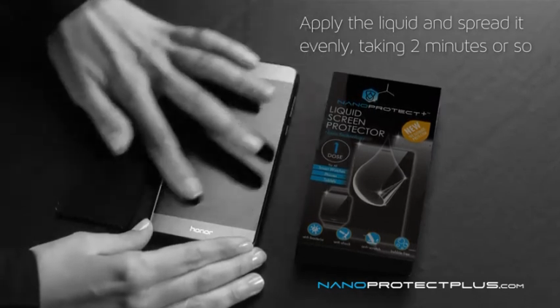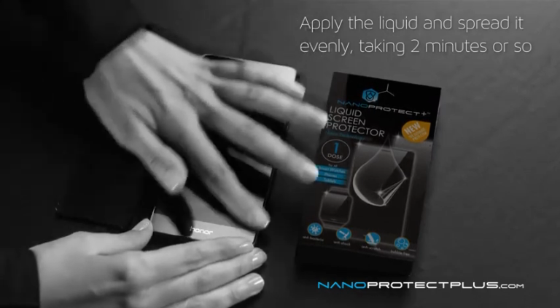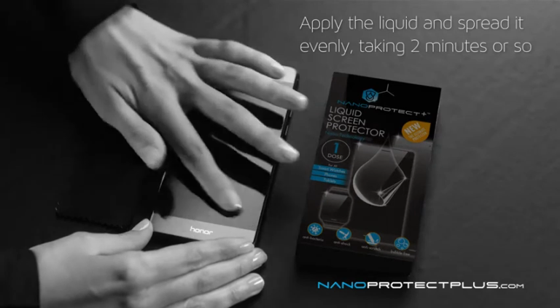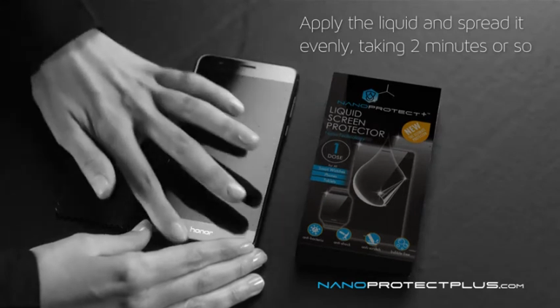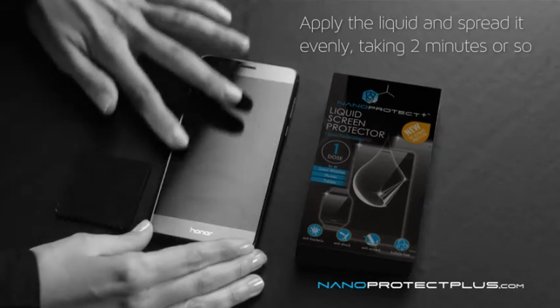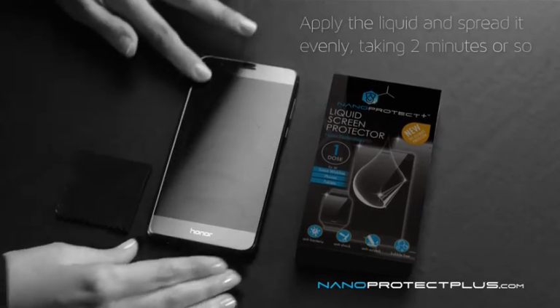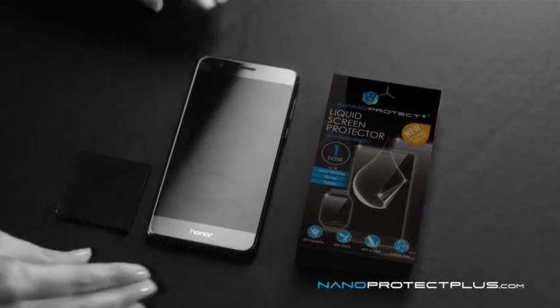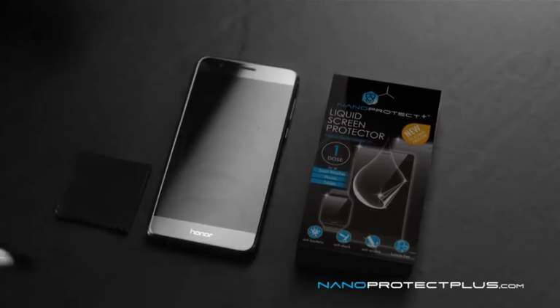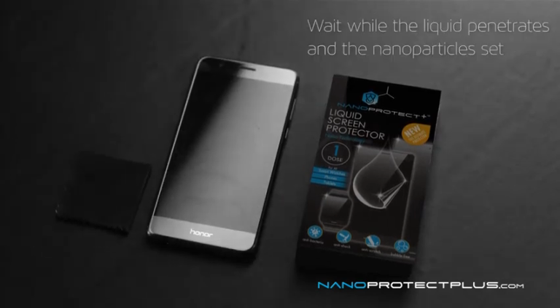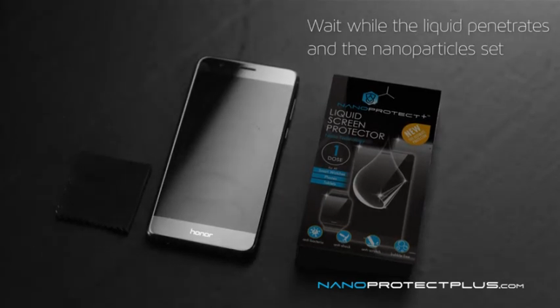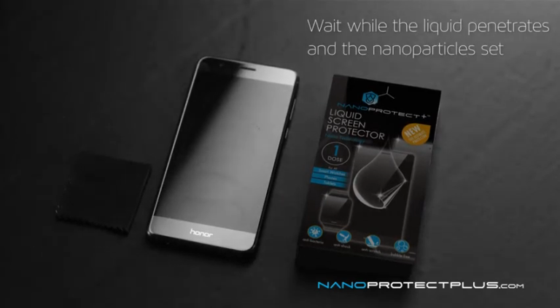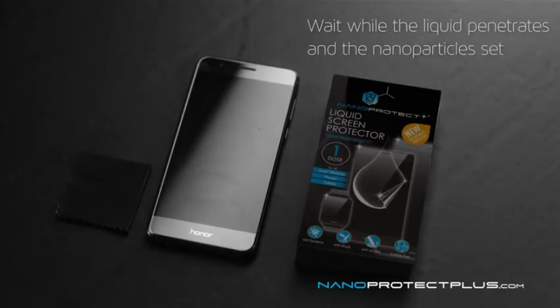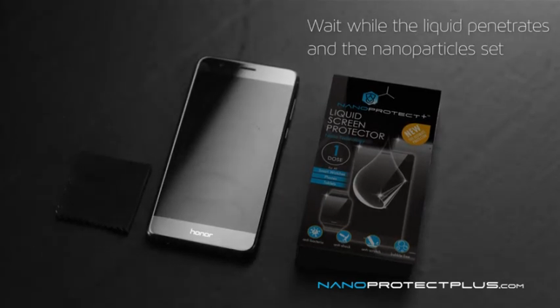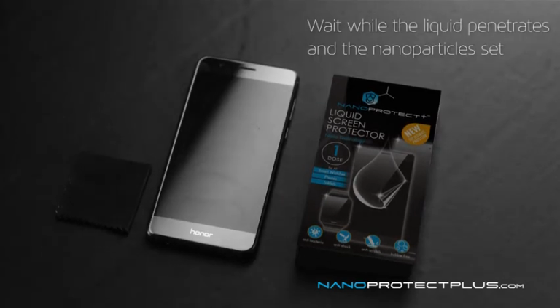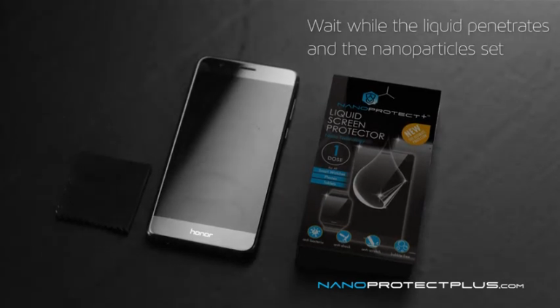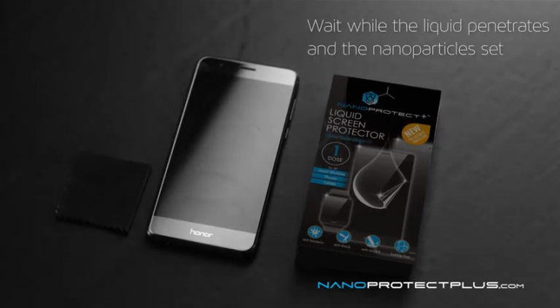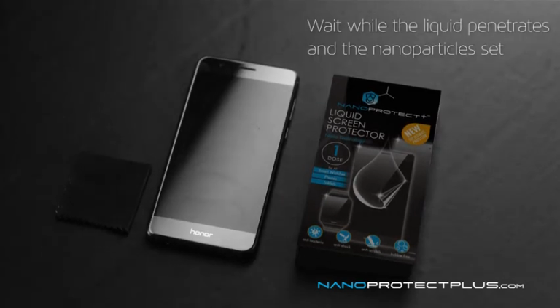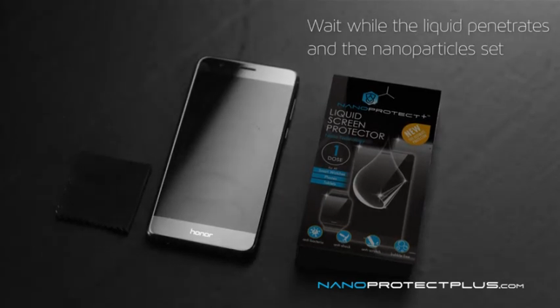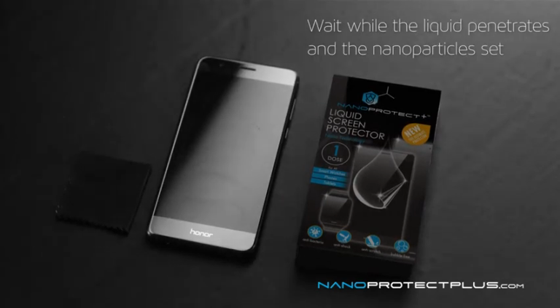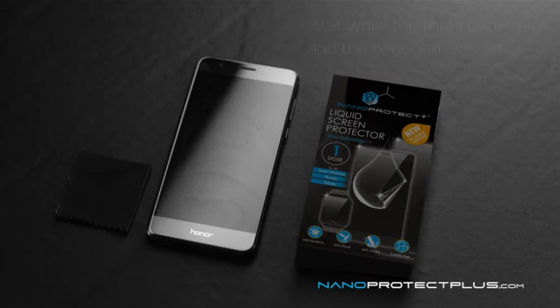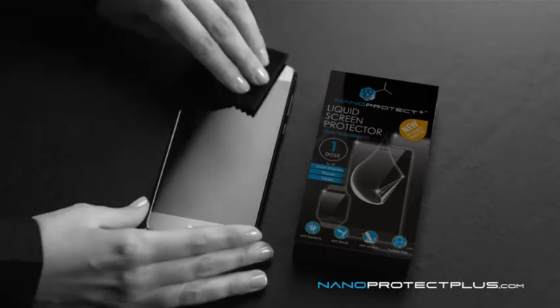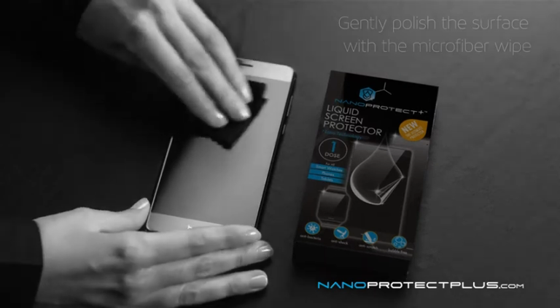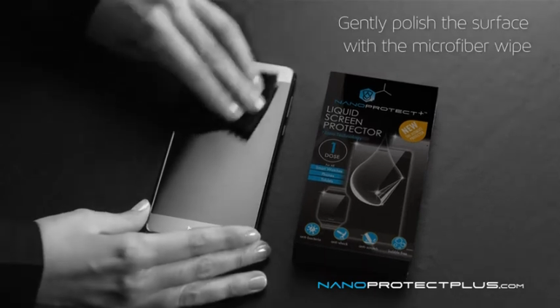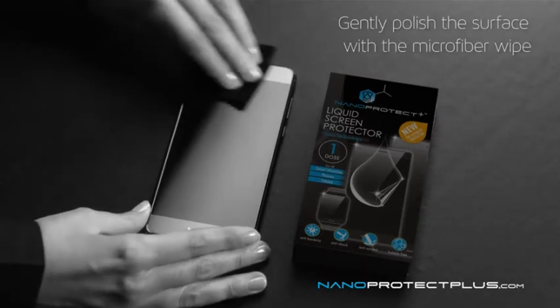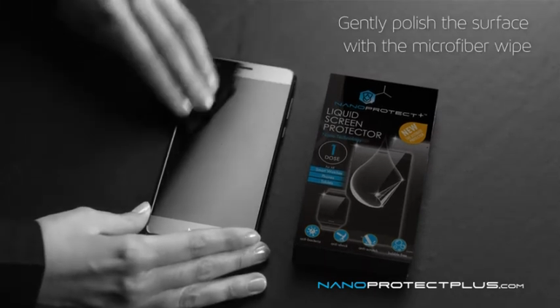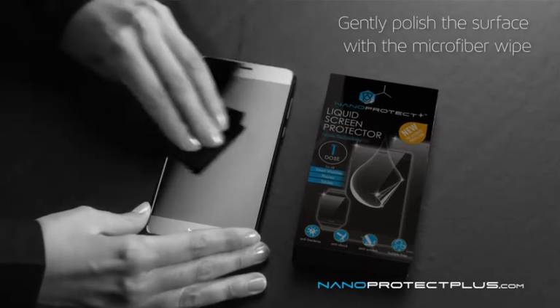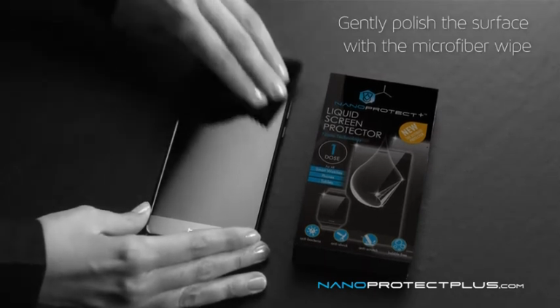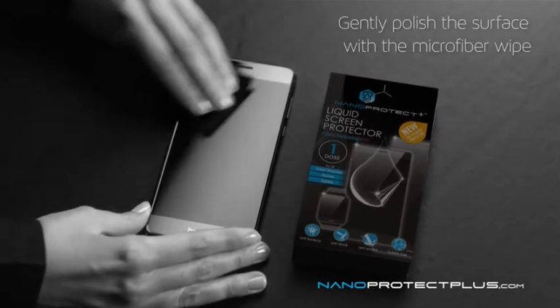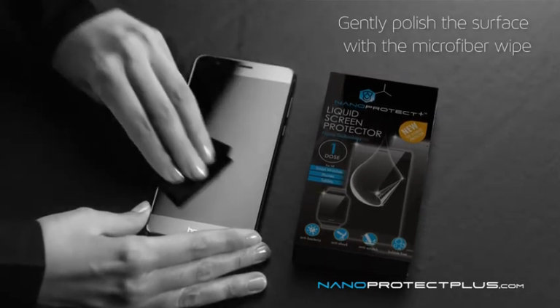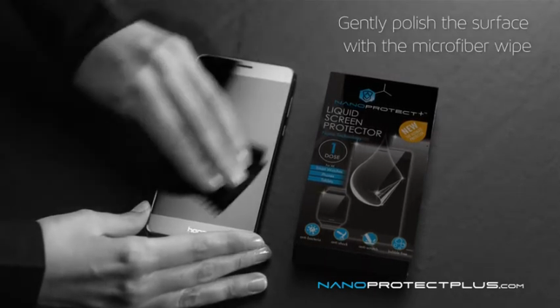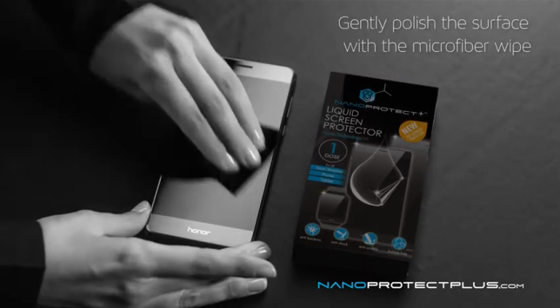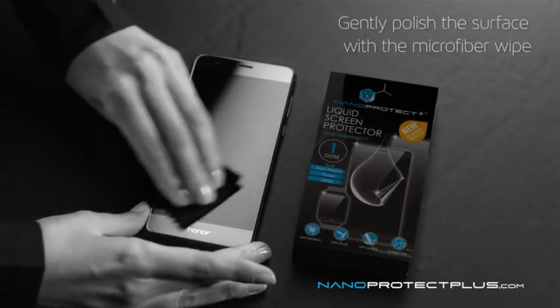This should take about 2 minutes. Wait while the nanoparticles penetrate, and gently polish the surface with a microfiber wipe.